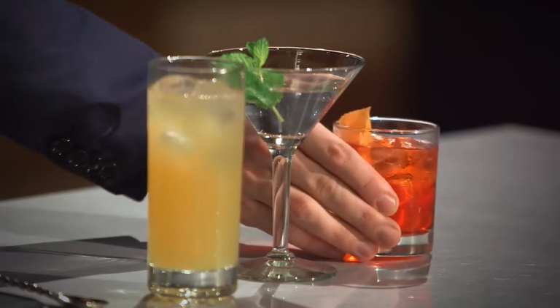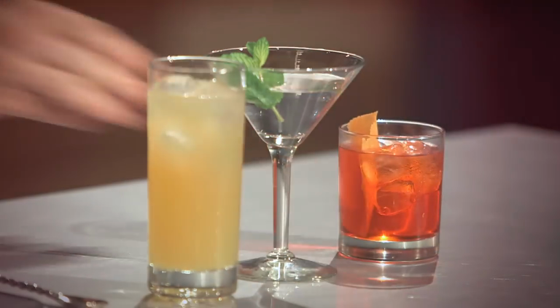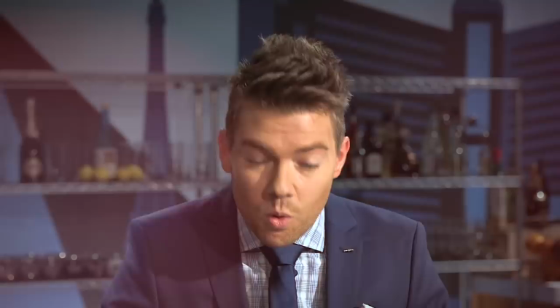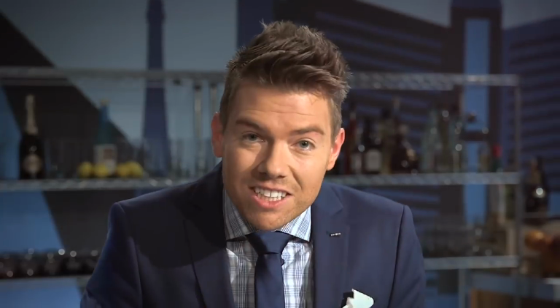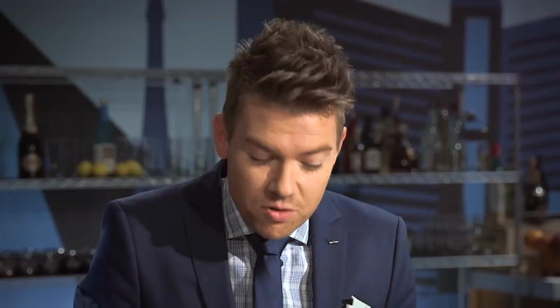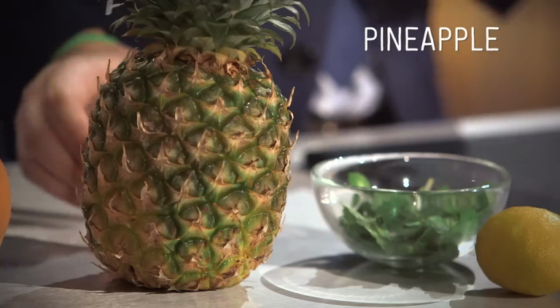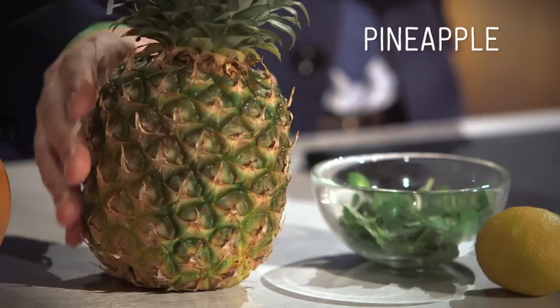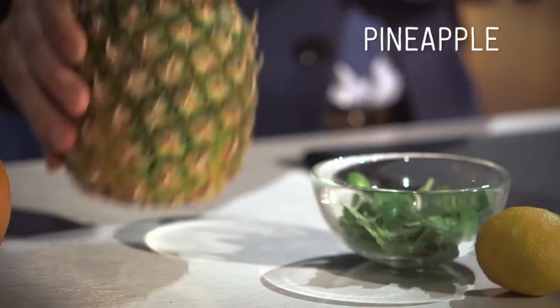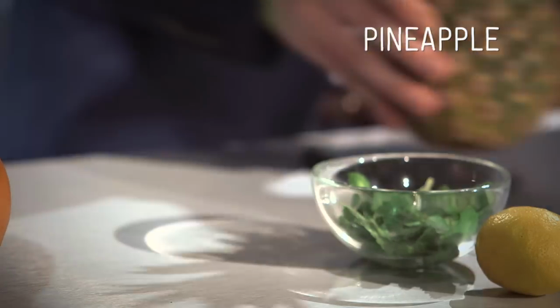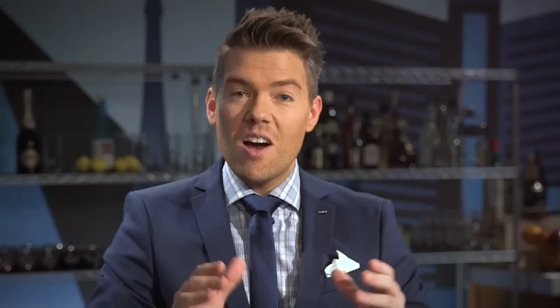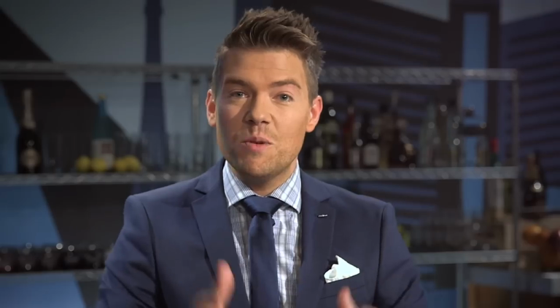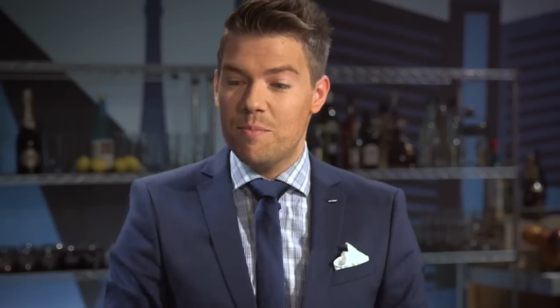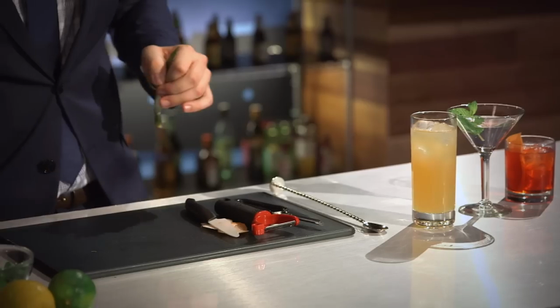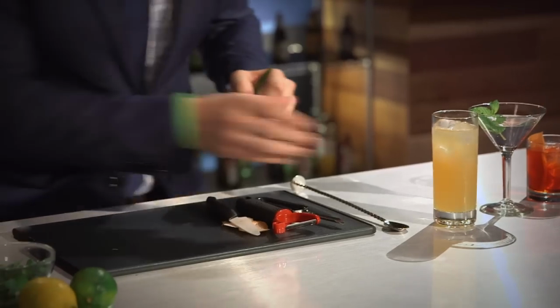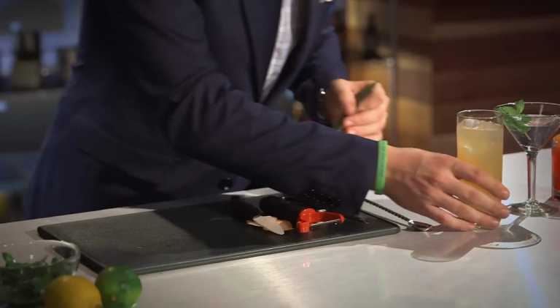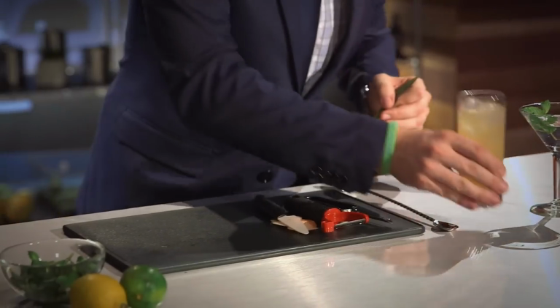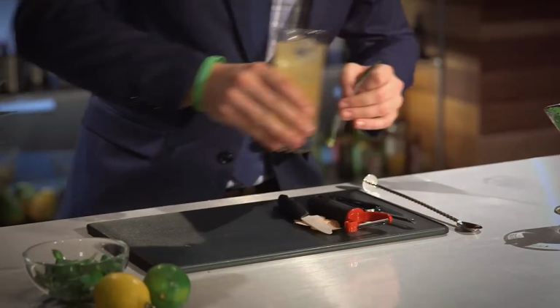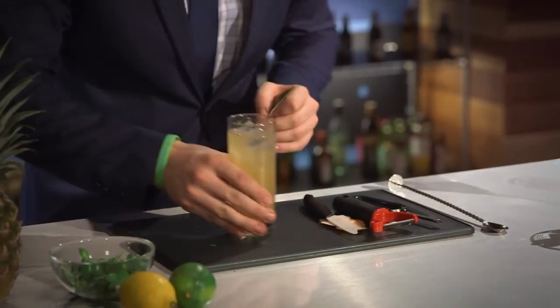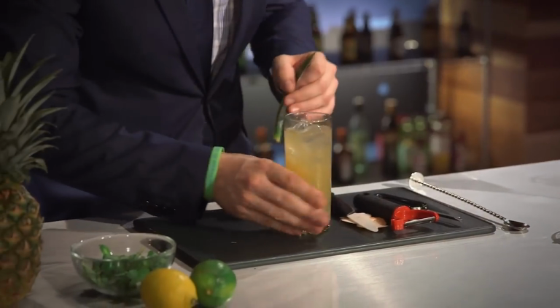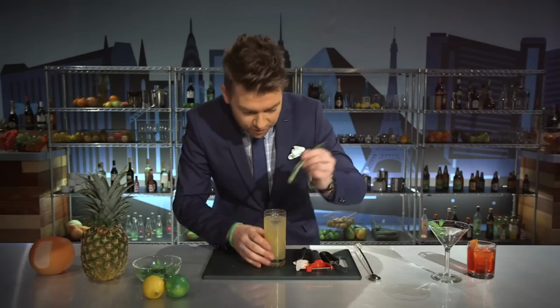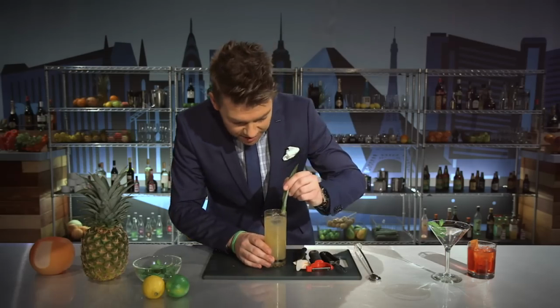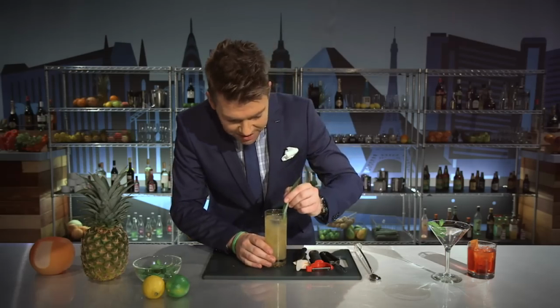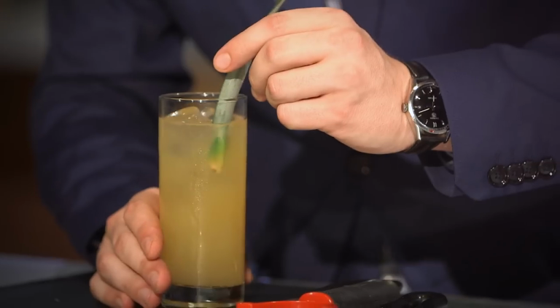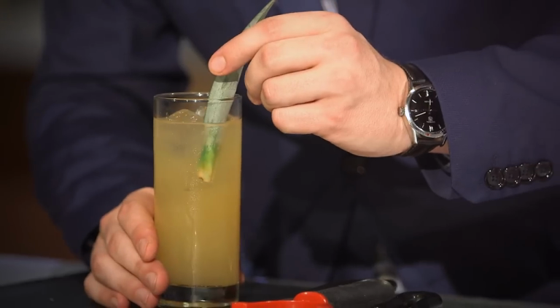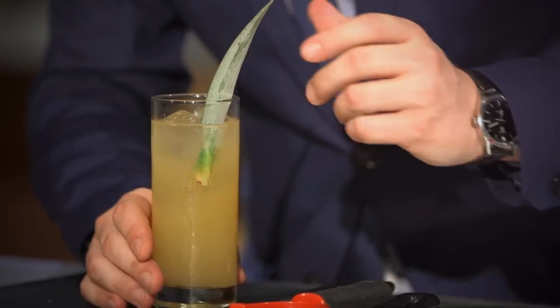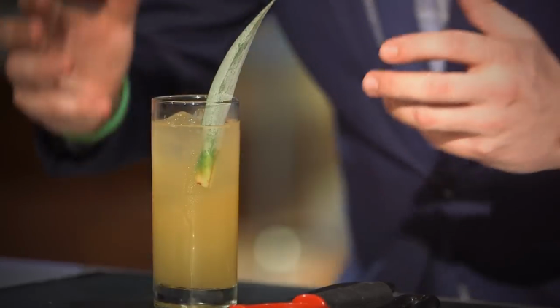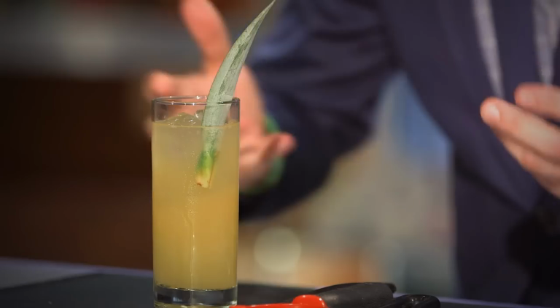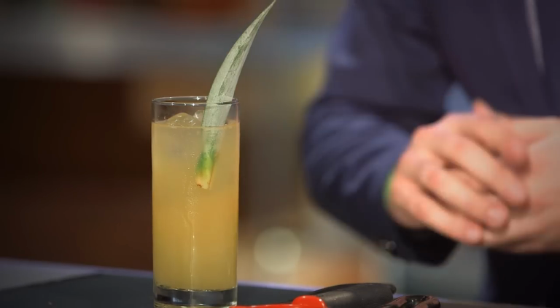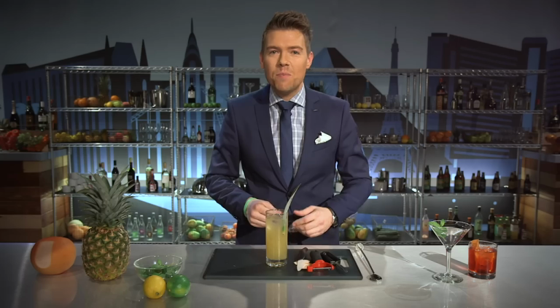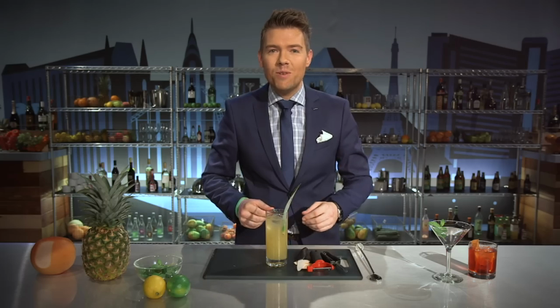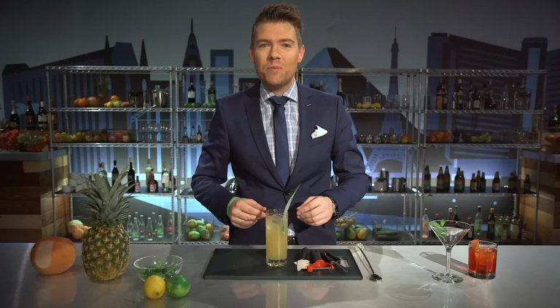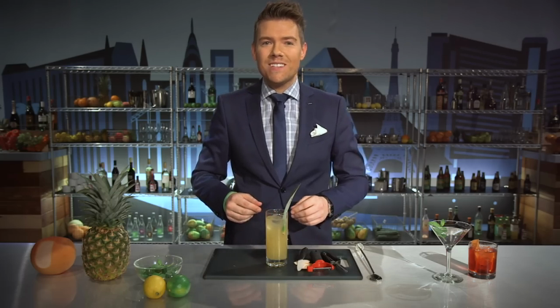It's all about what is actually in the drink. So if there's pineapple in it, you want to garnish it with pineapple. We'll take our tiki cocktail and just to finish it off, place it on the top like that. There's nothing more tiki than a nice pineapple leaf on top of your cocktail.